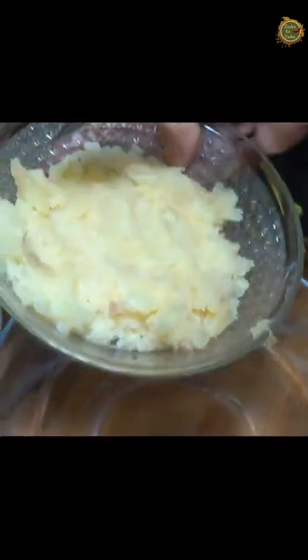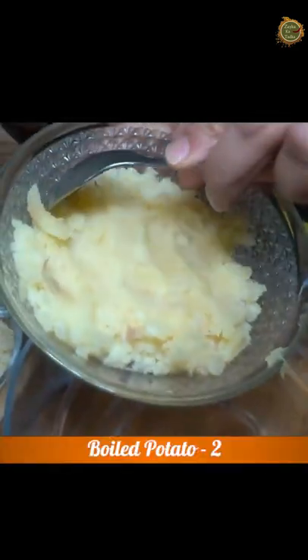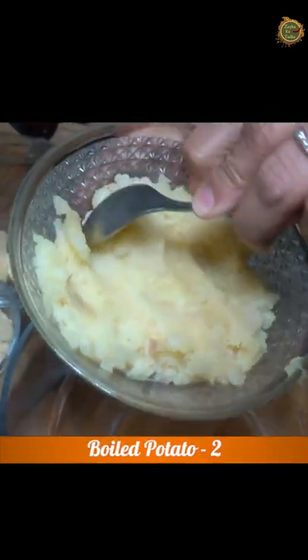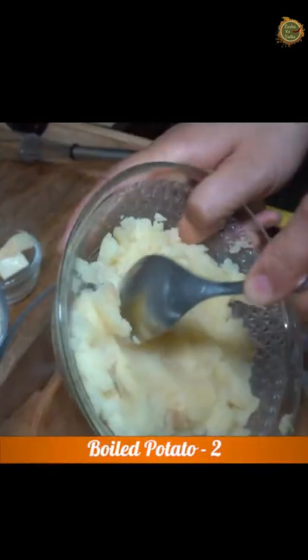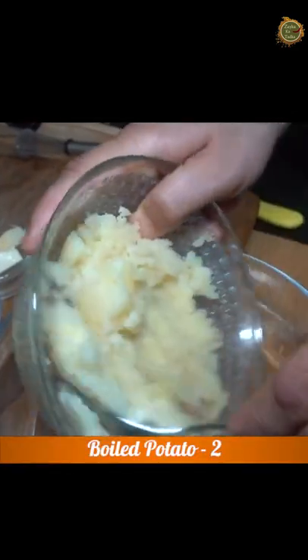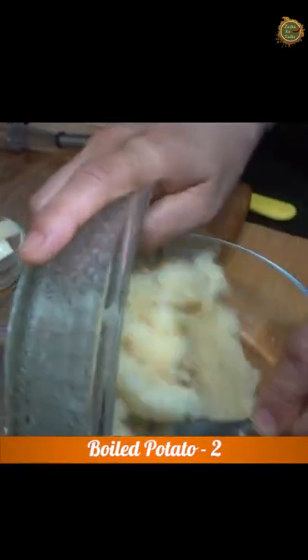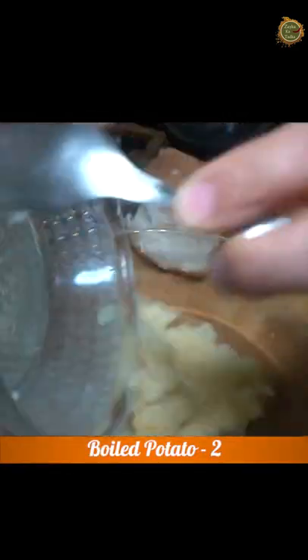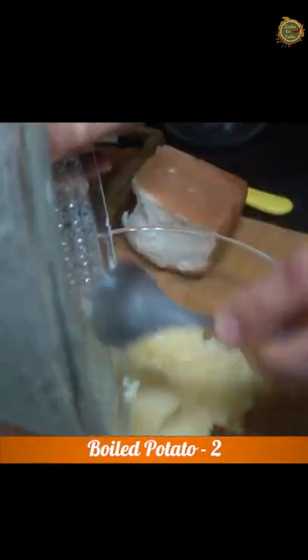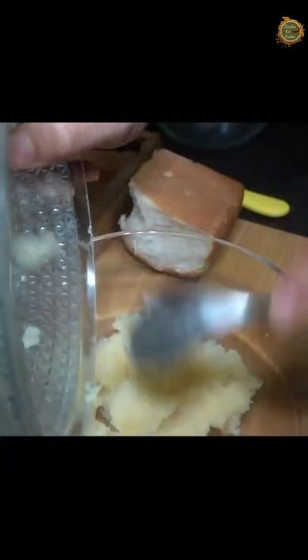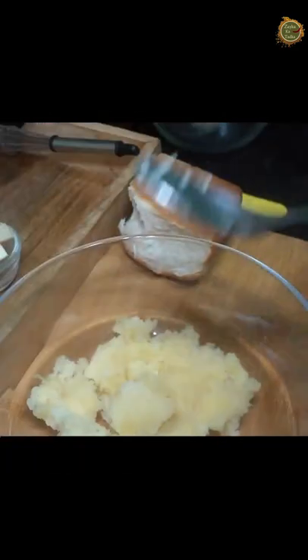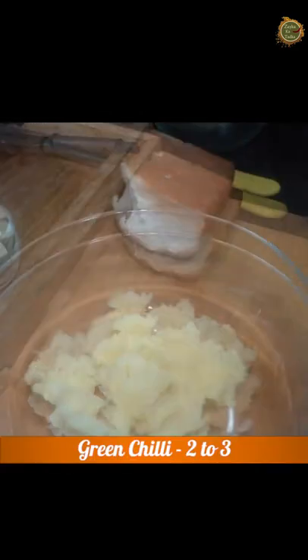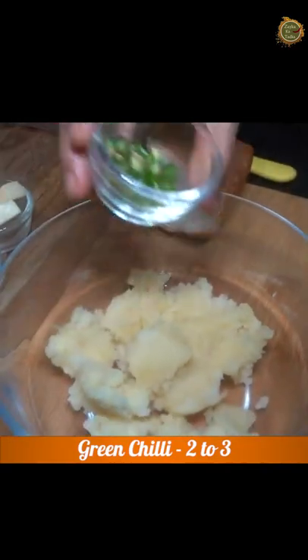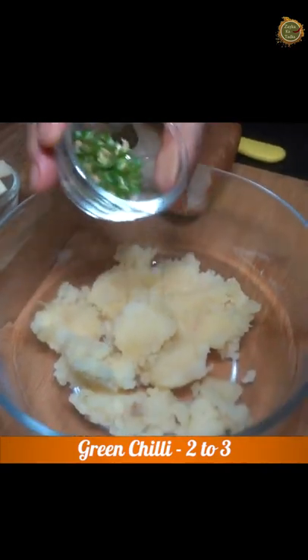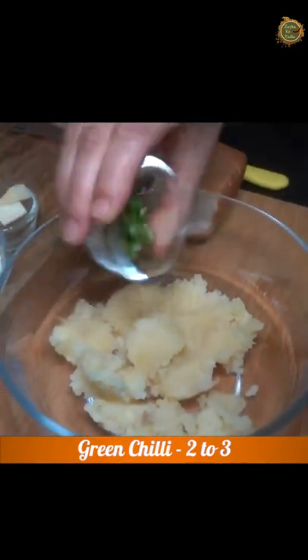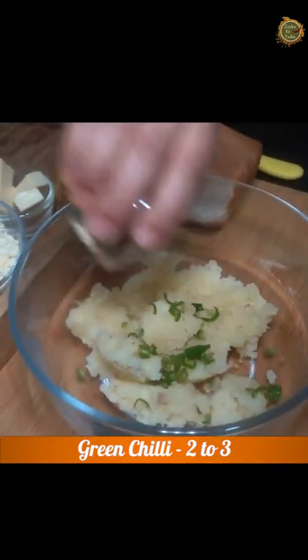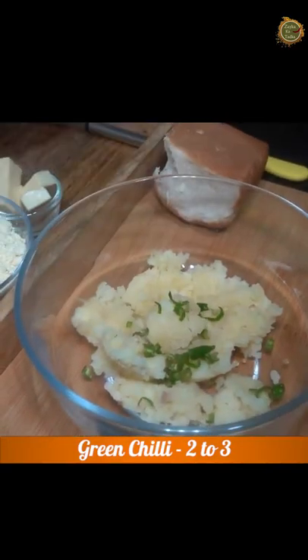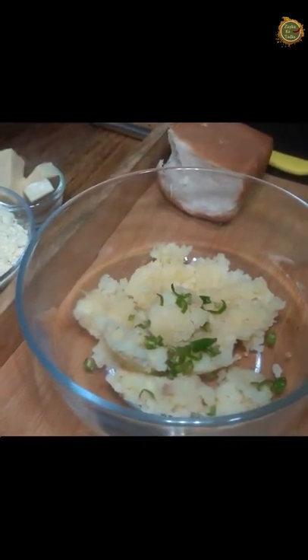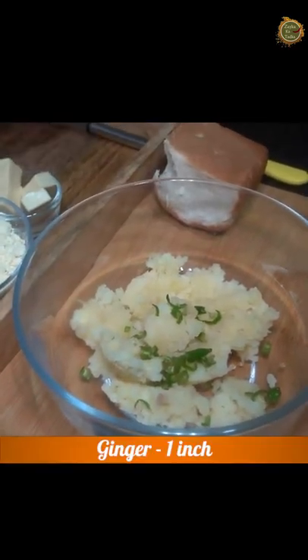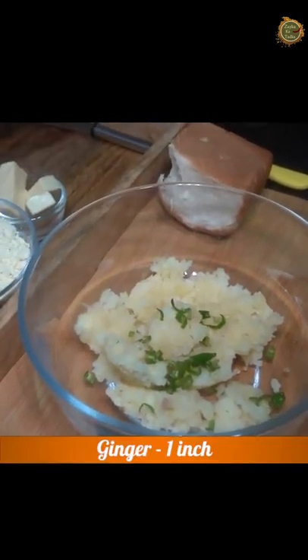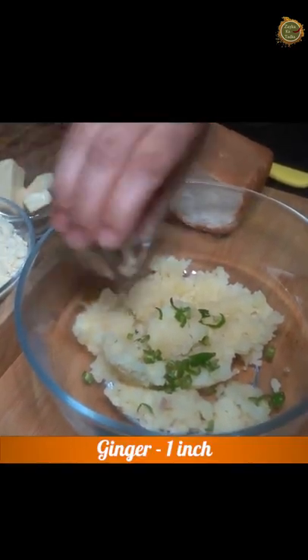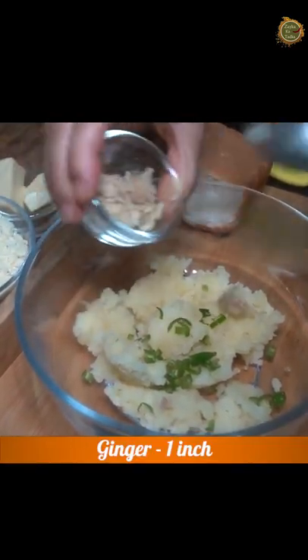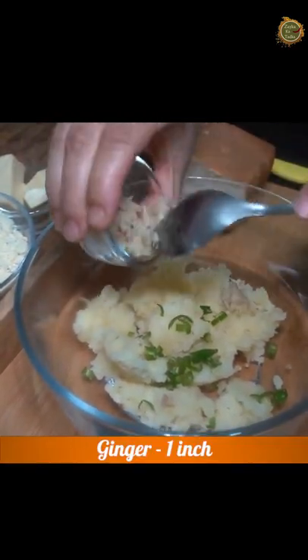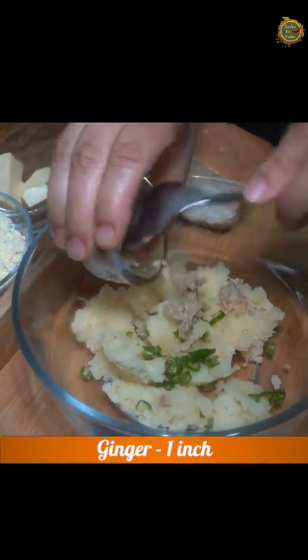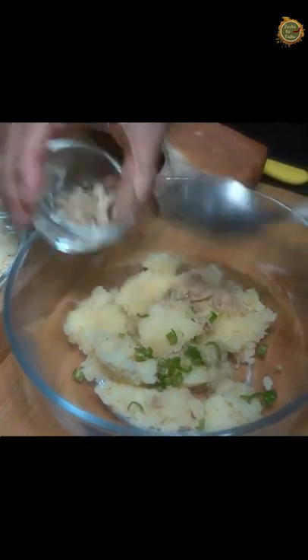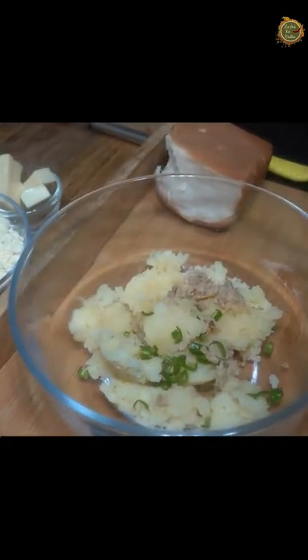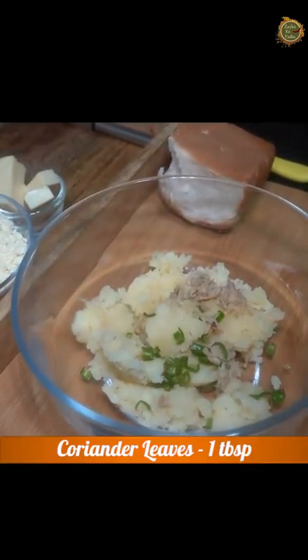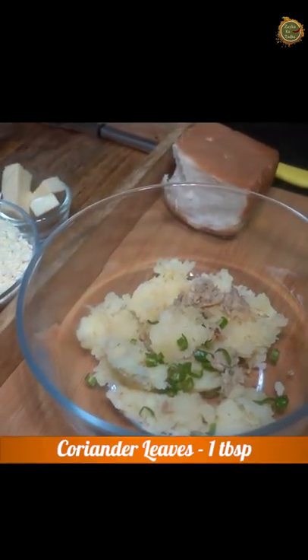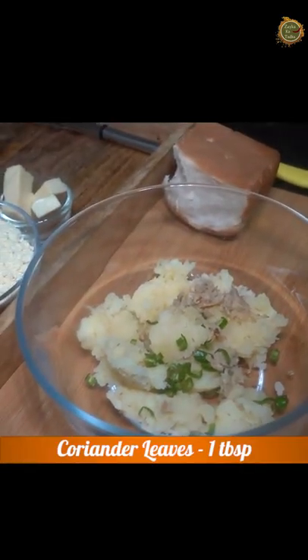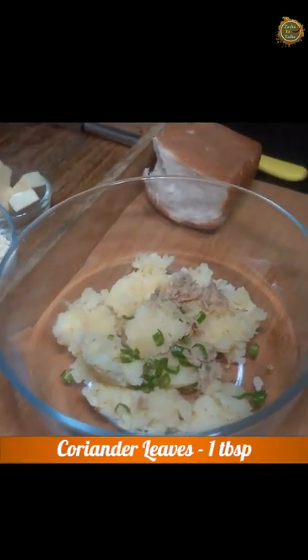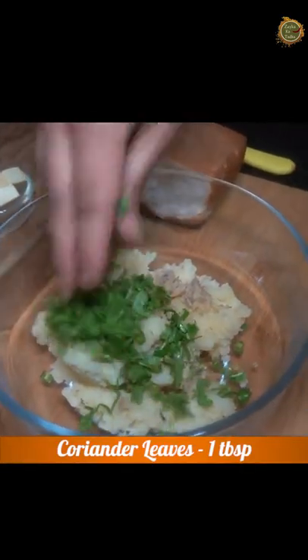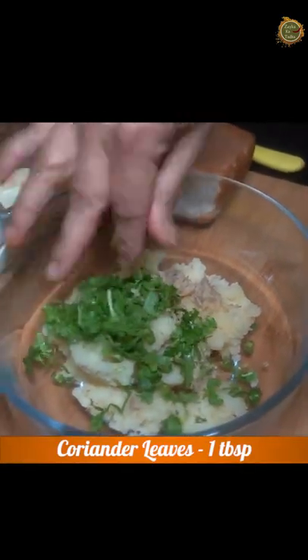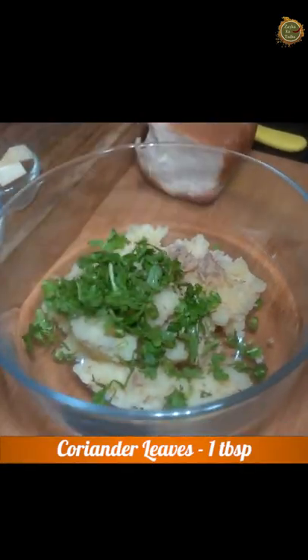We have boiled aloo which we have mashed properly. We have some green chili, chopped it. We have some ginger paste. We will add some spices to it.